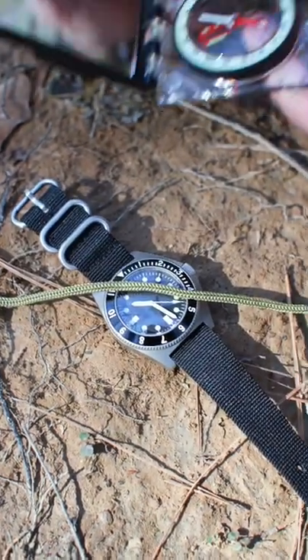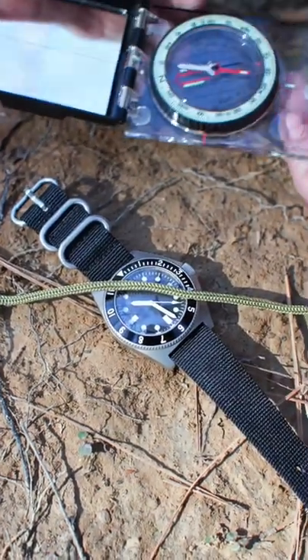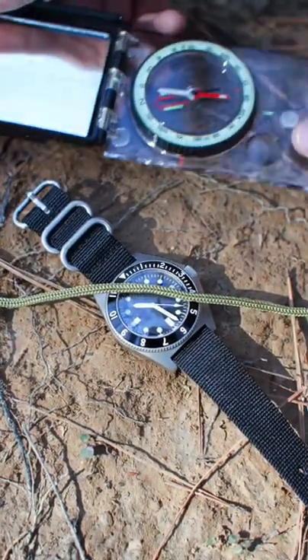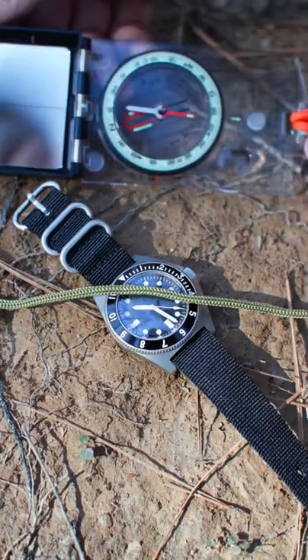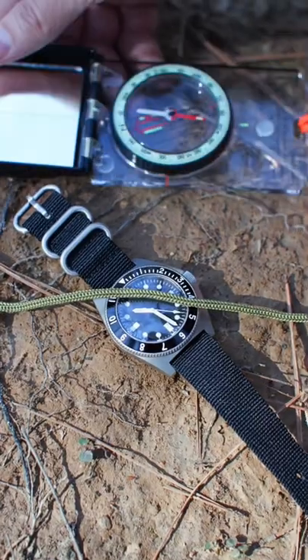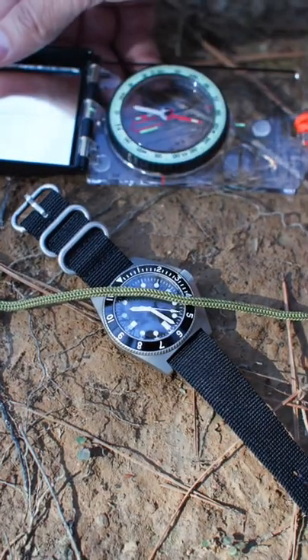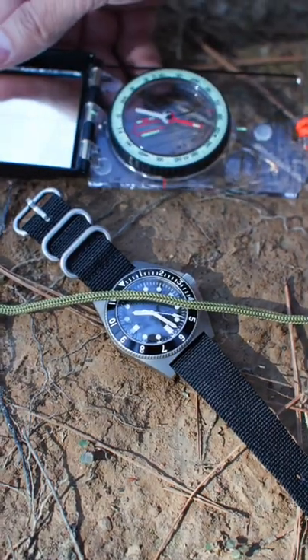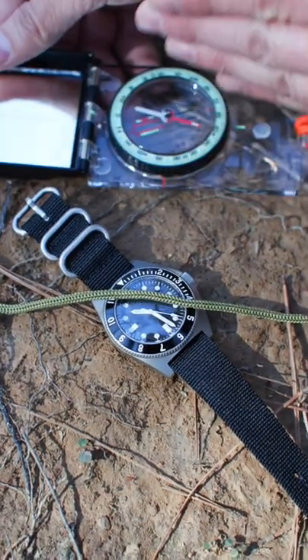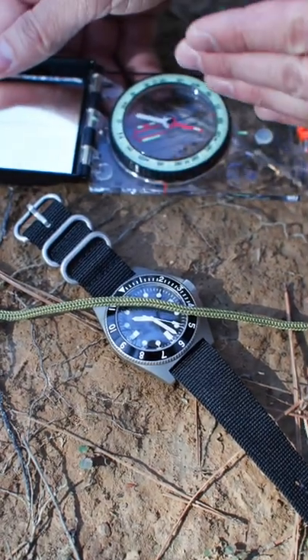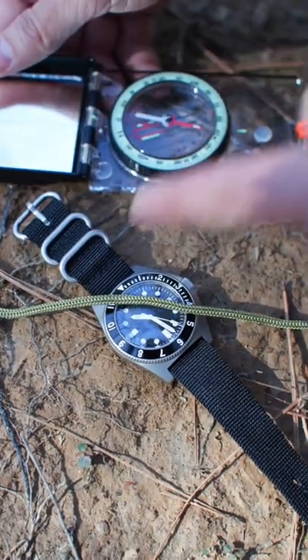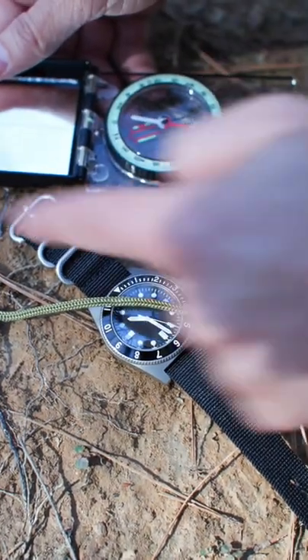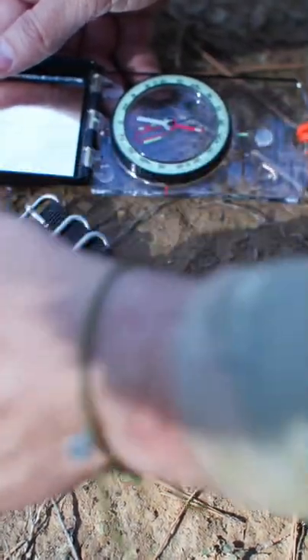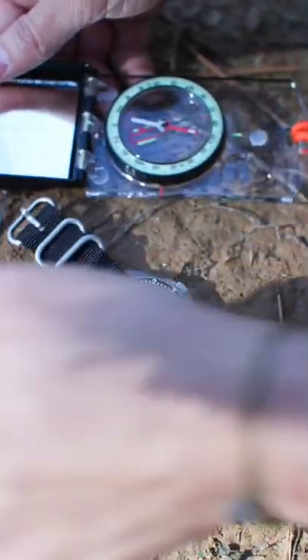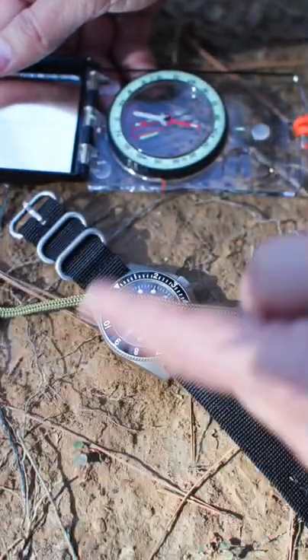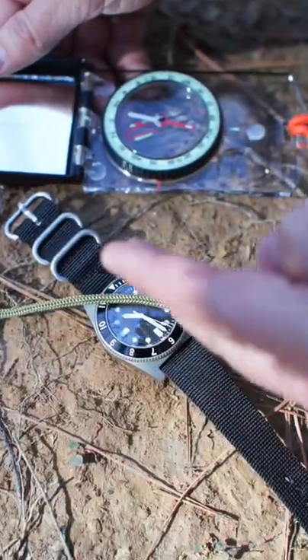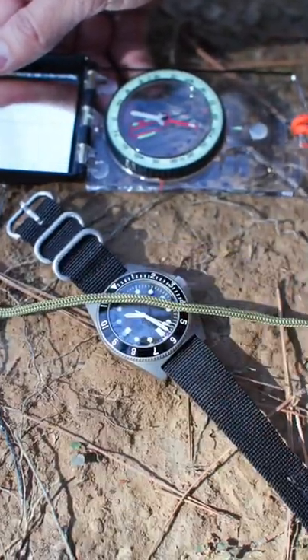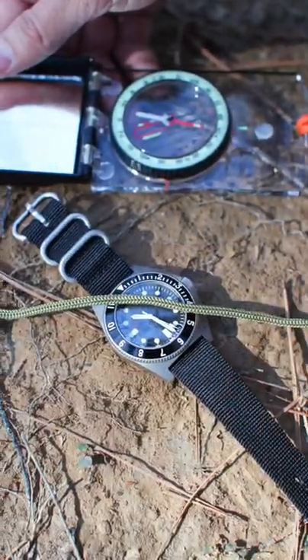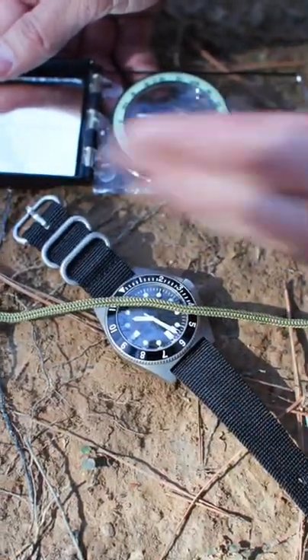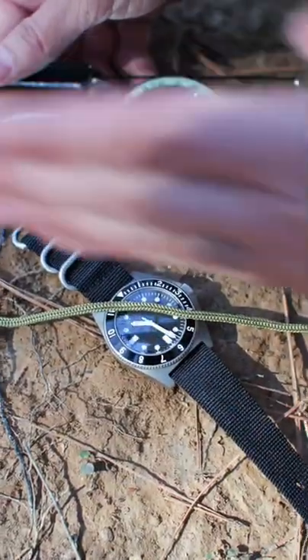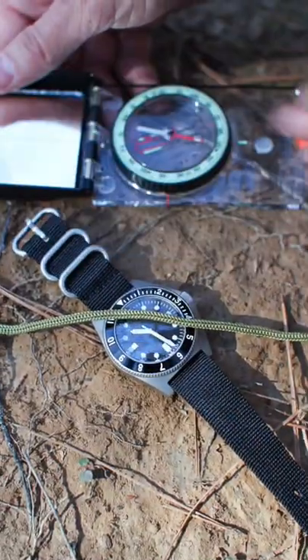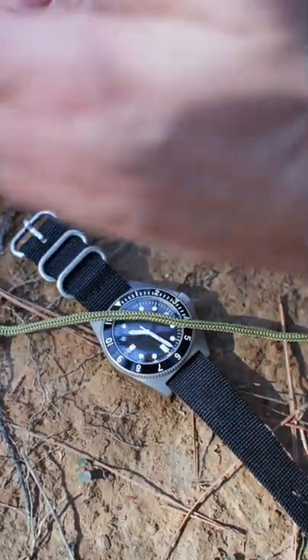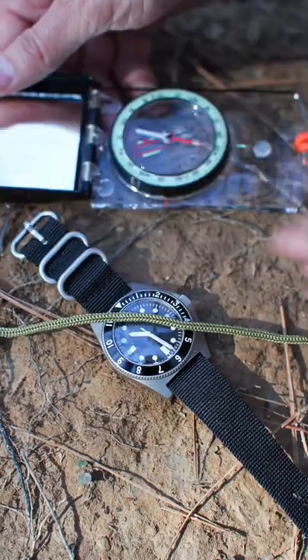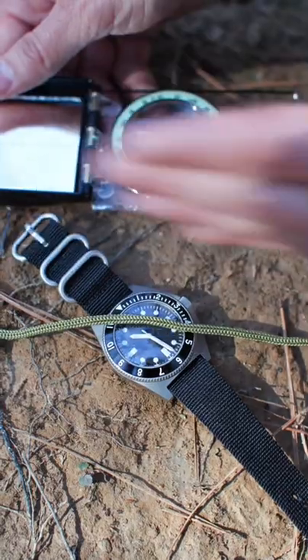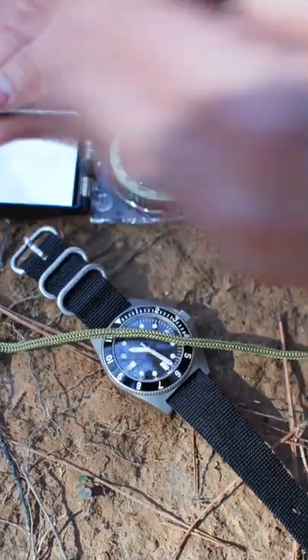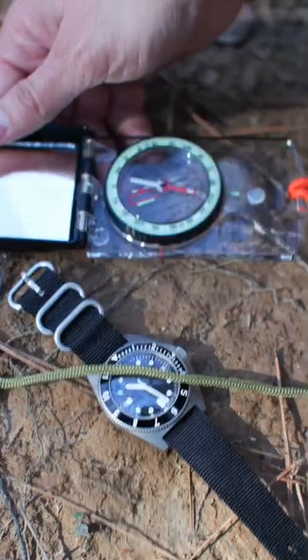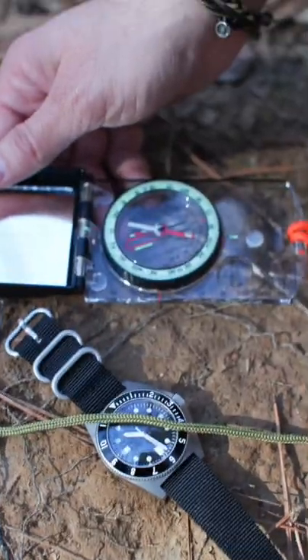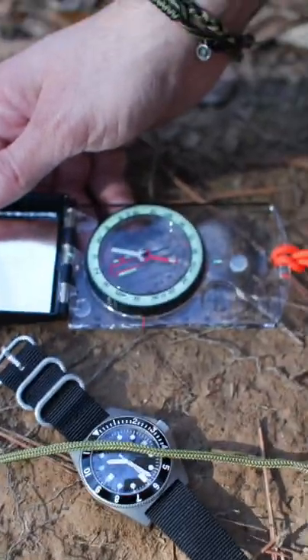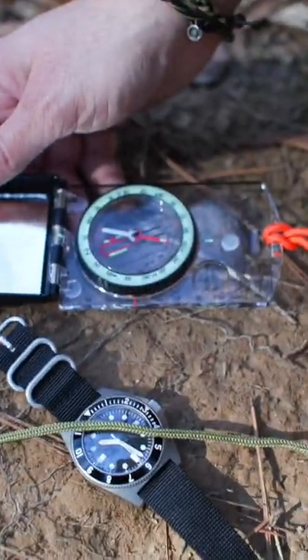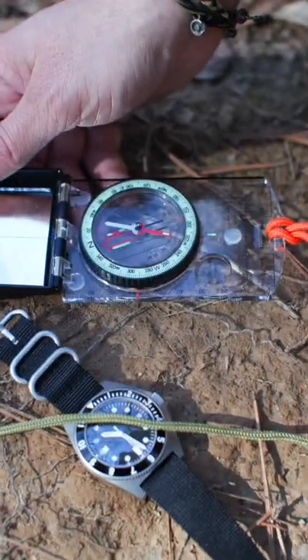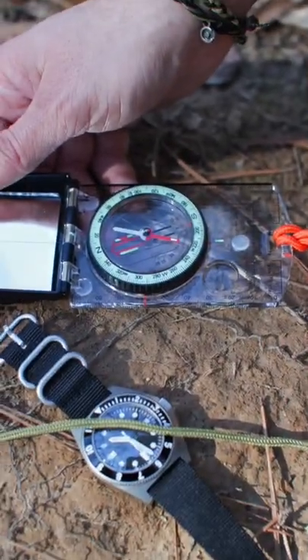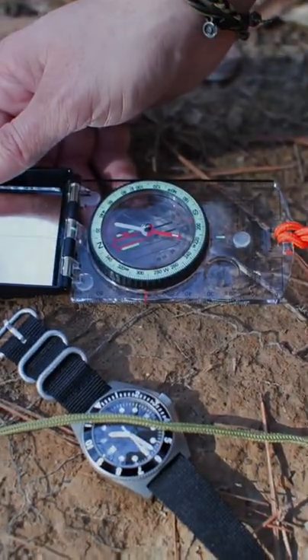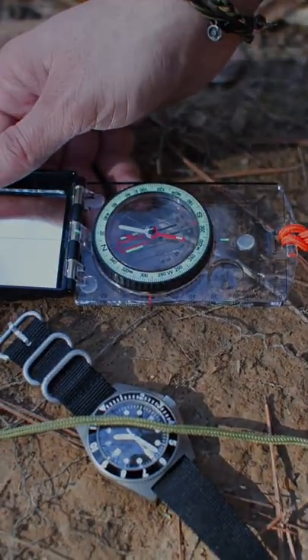Let's go ahead and check this with a compass — and you can see south is towards the sun, north is away. That is your north and south line. That's how you navigate with a wristwatch.